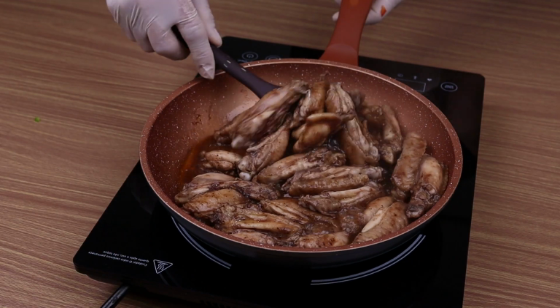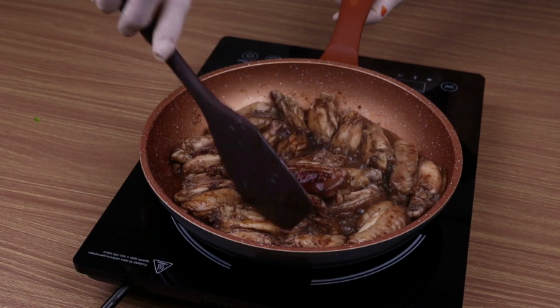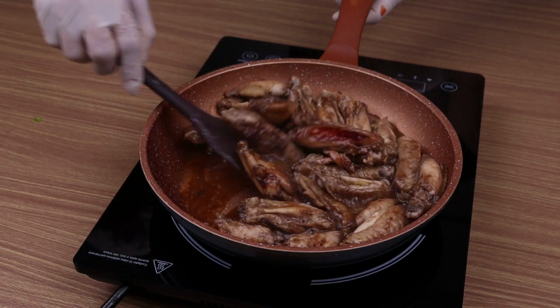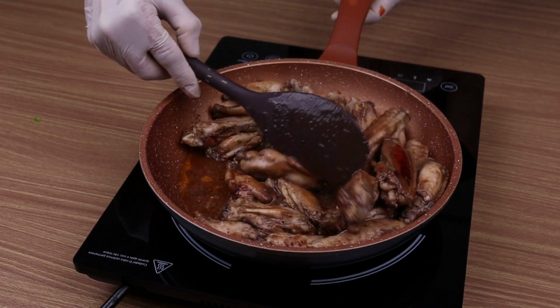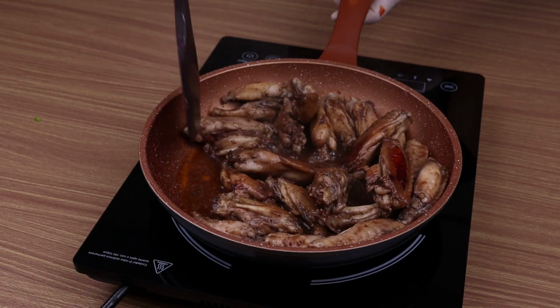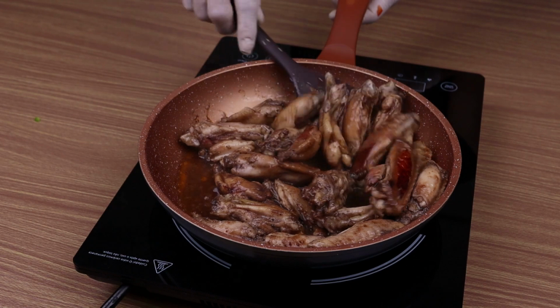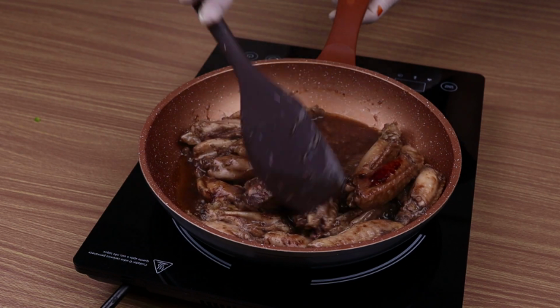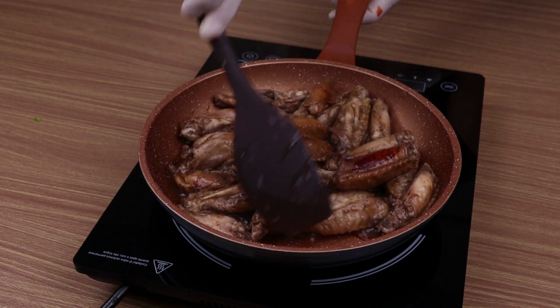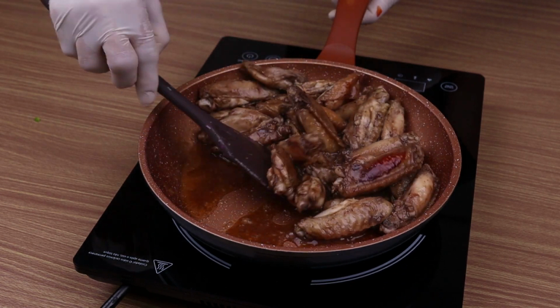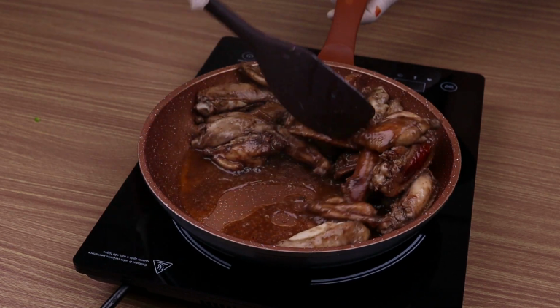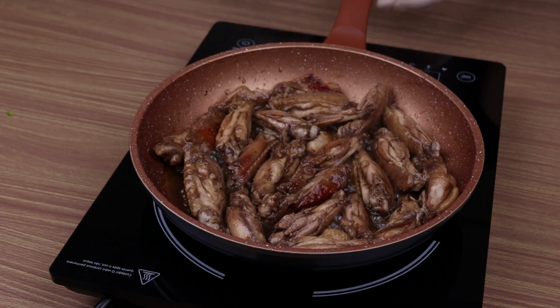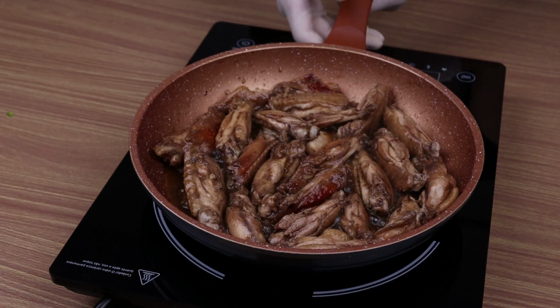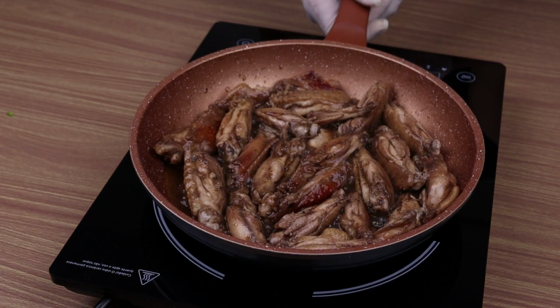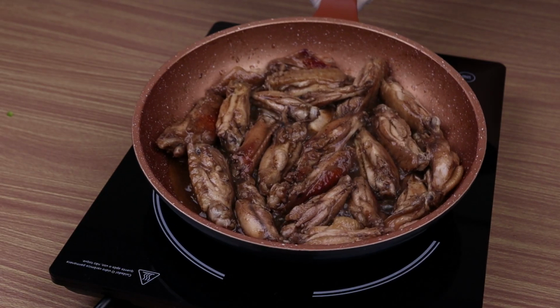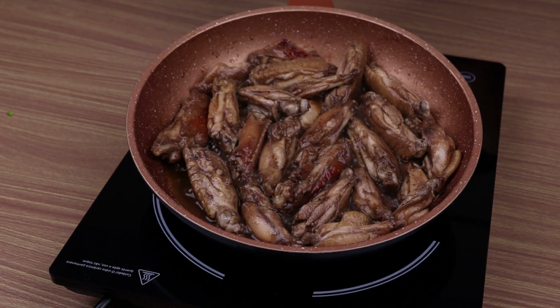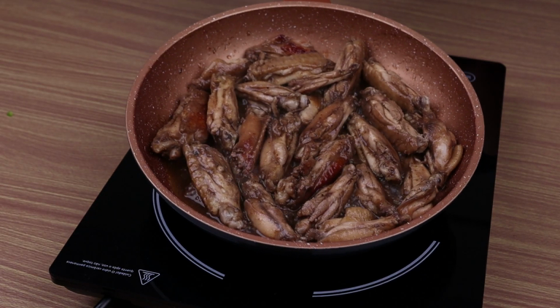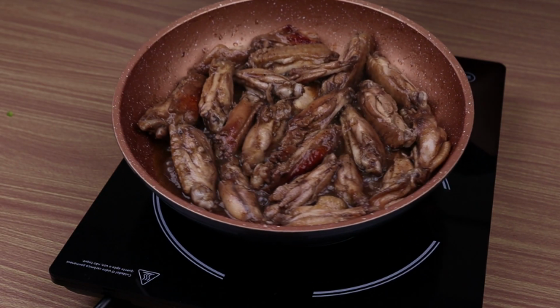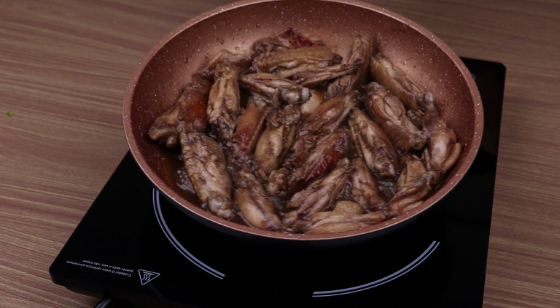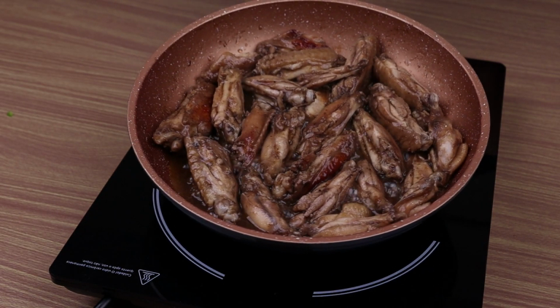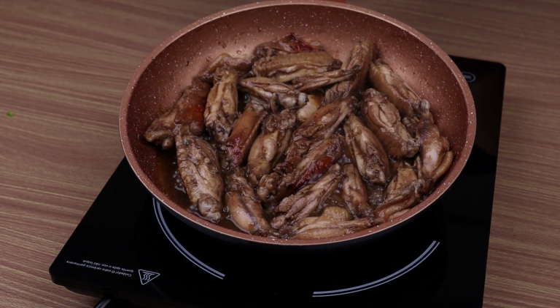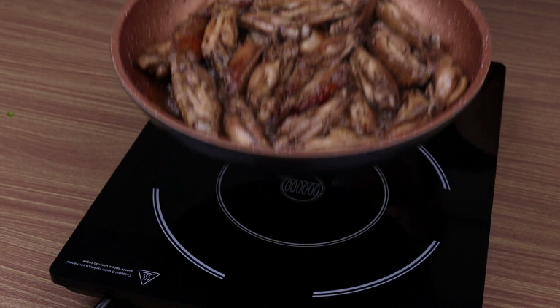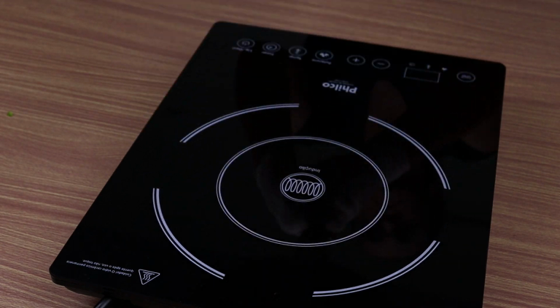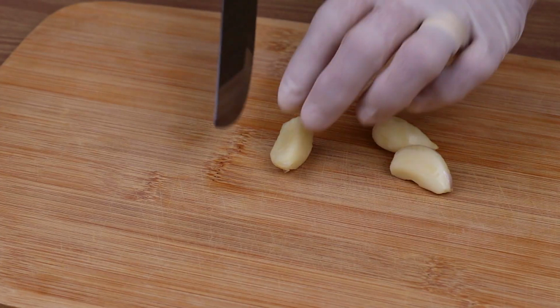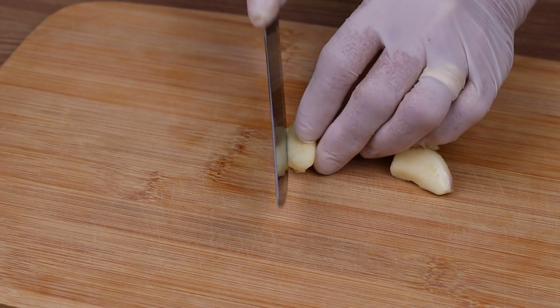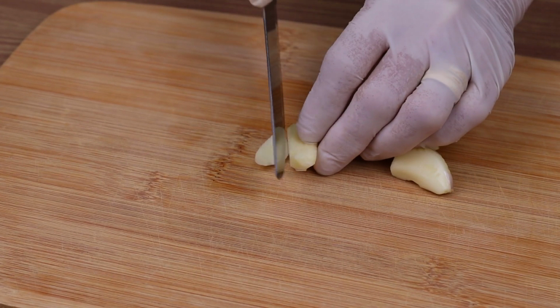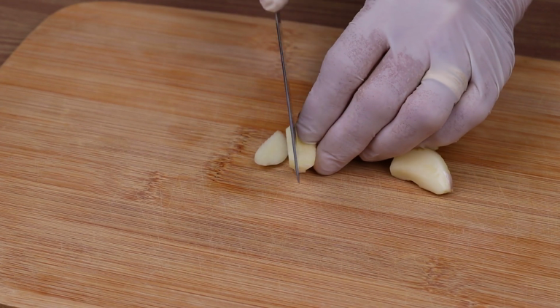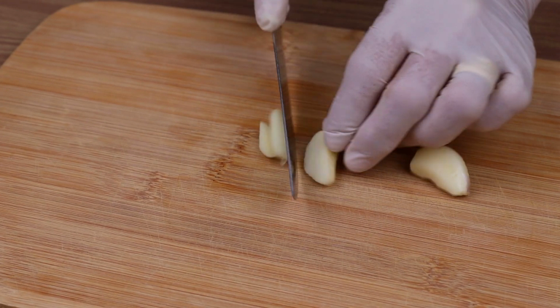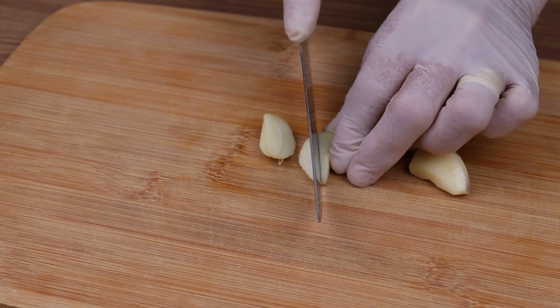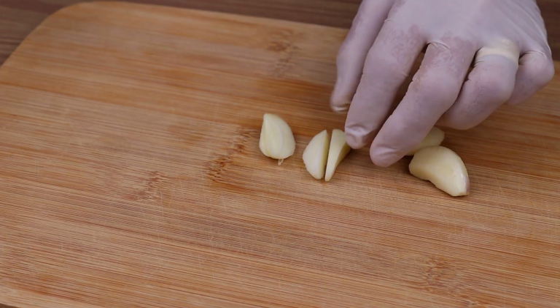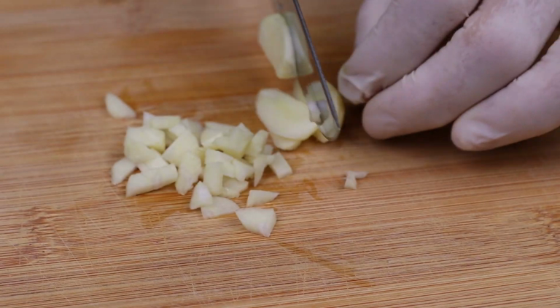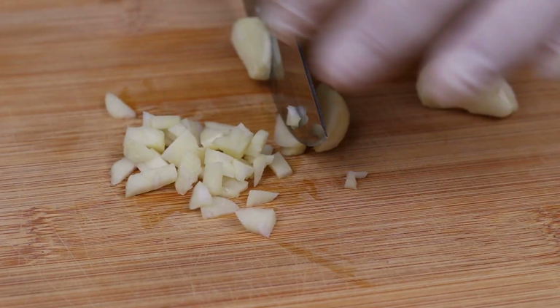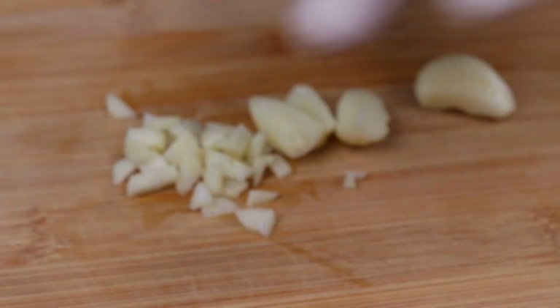When one side is fried, I will turn it over to fry the other side. I'm going to cut three cloves of garlic into very small pieces.